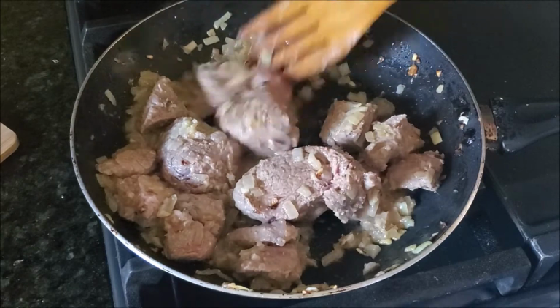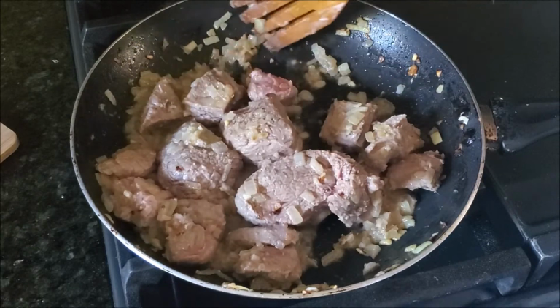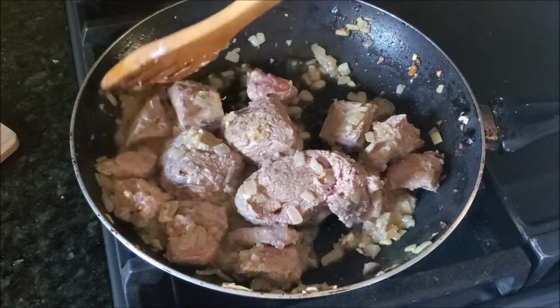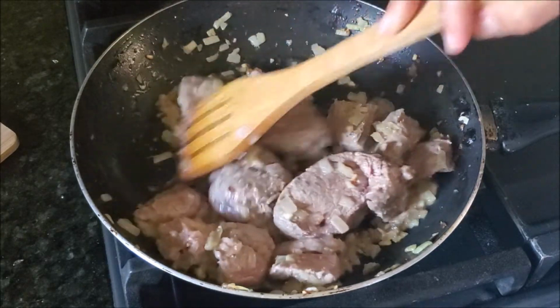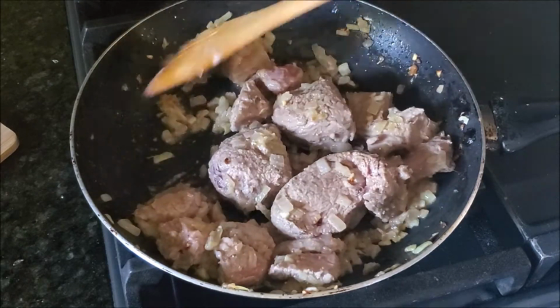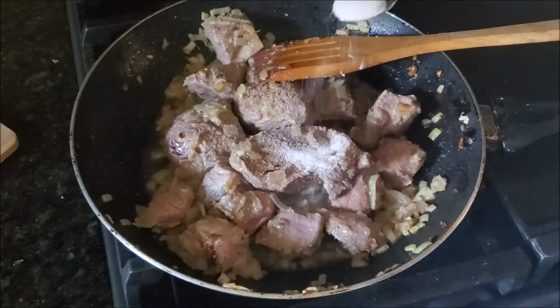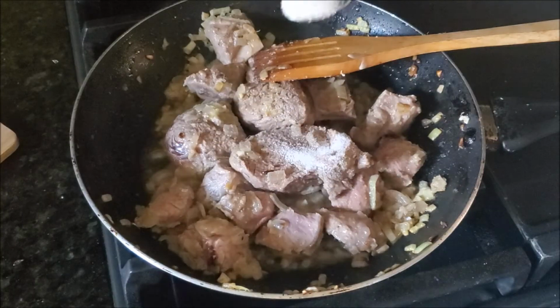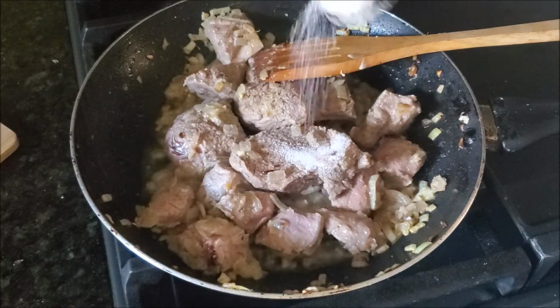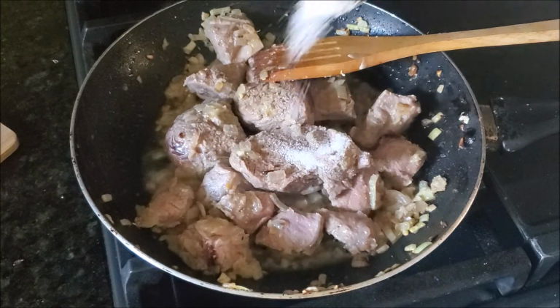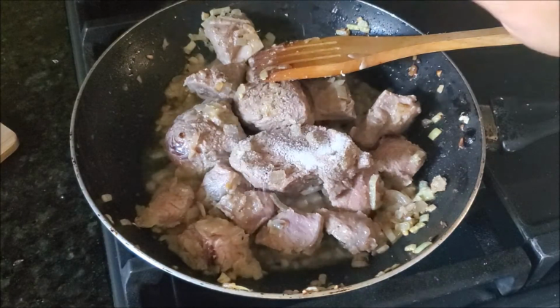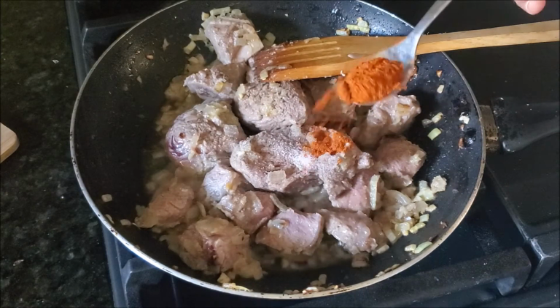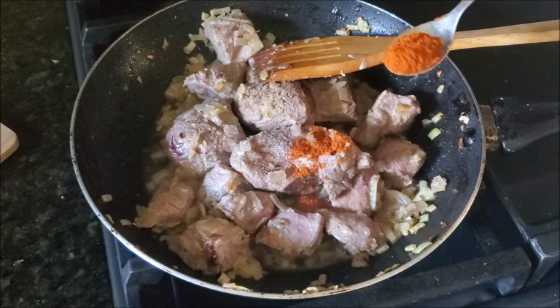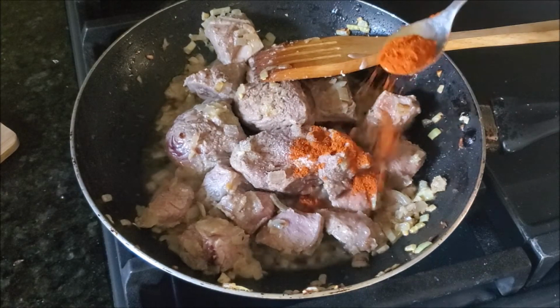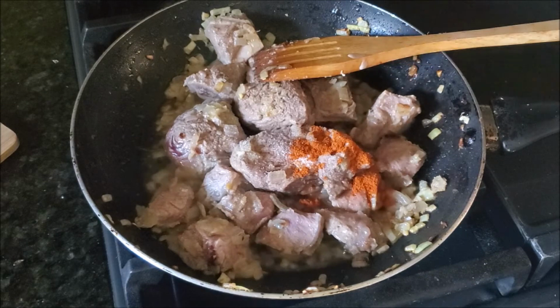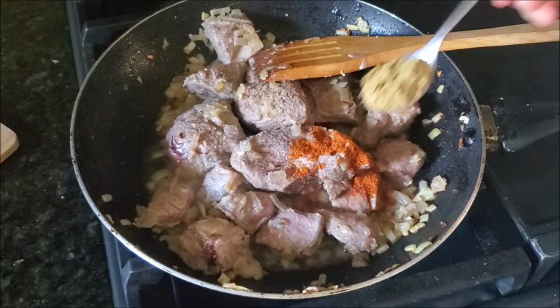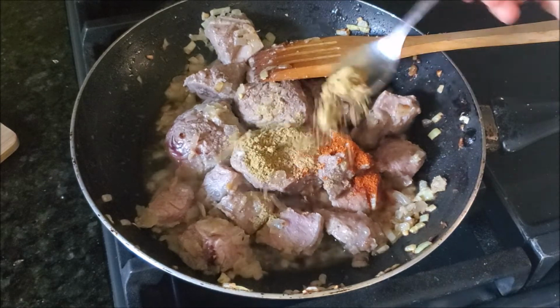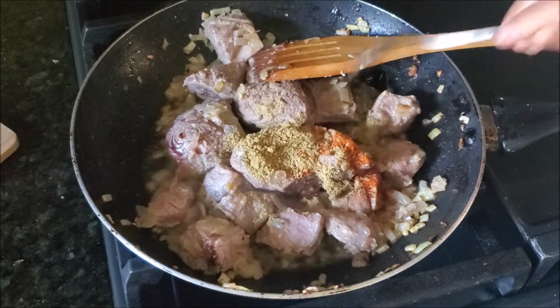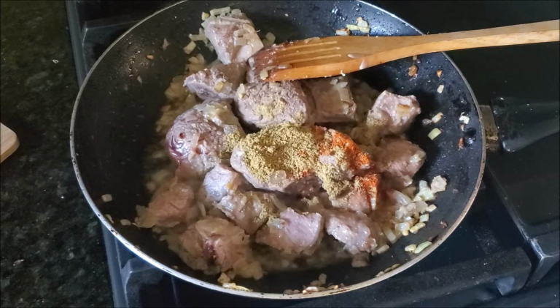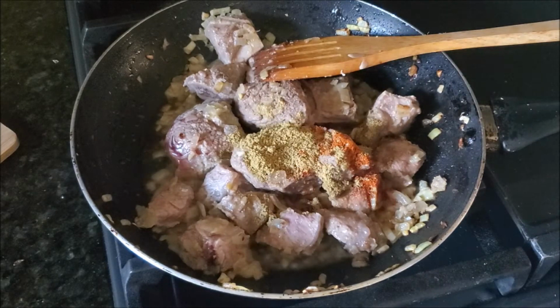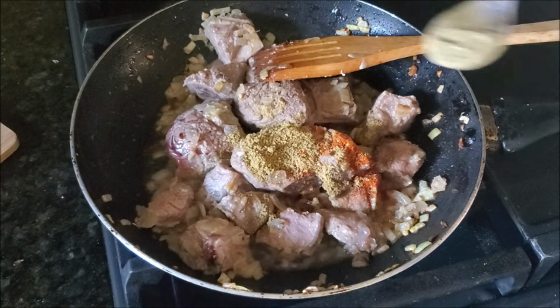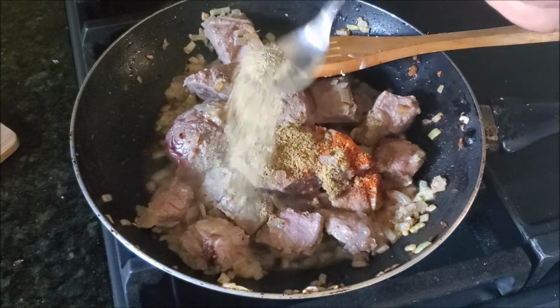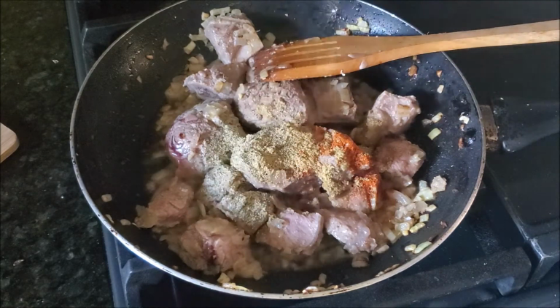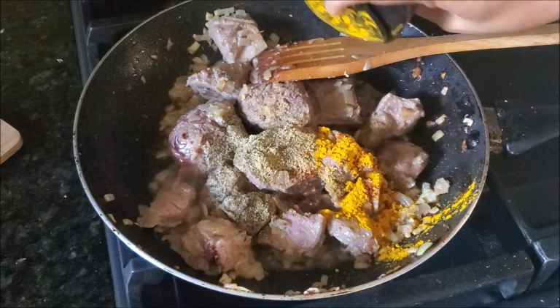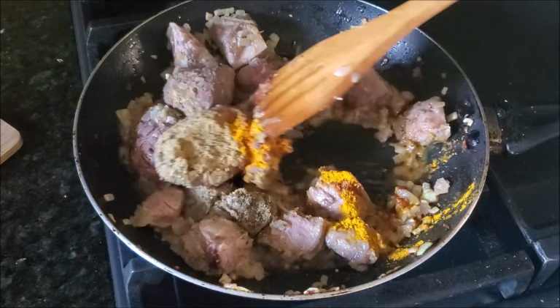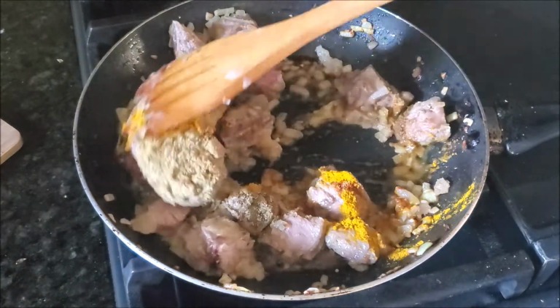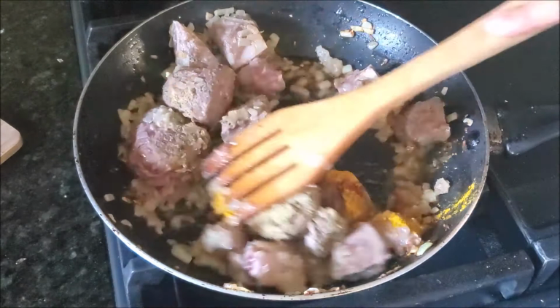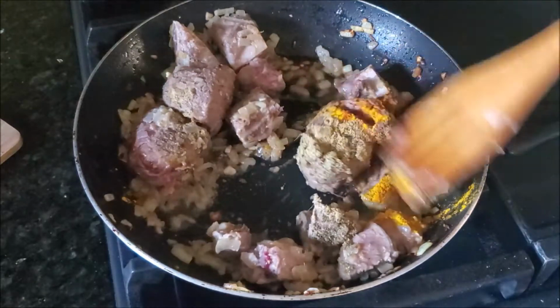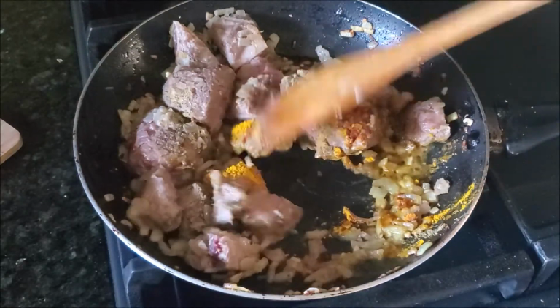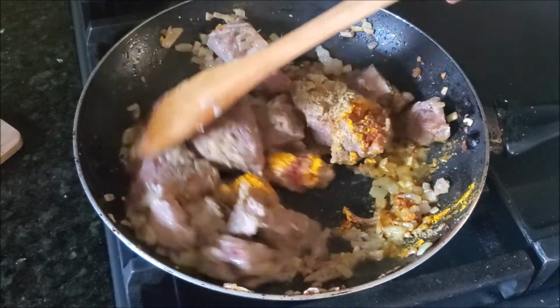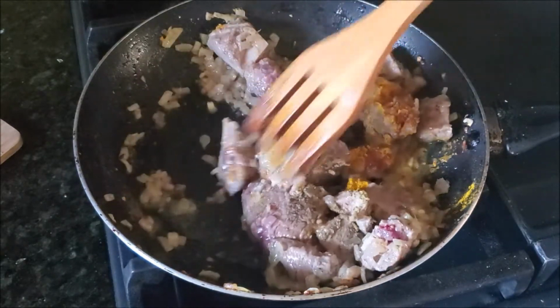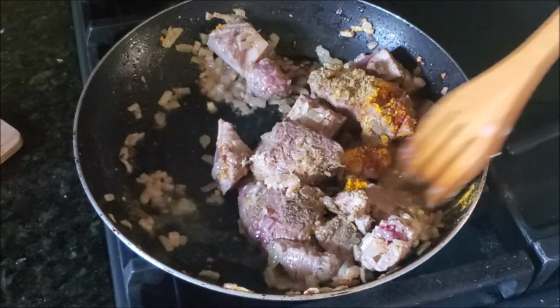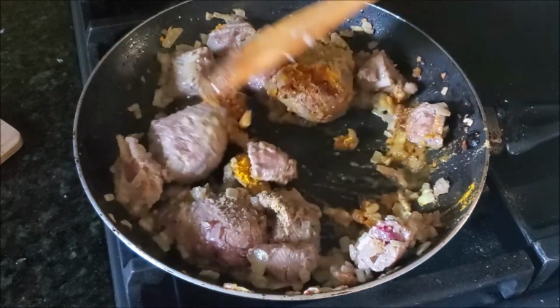Now I'm seasoning it with some salt, red chili powder, coriander powder, black pepper powder, and some turmeric. Just sauté the seasoning, and now I'll add the yogurt.